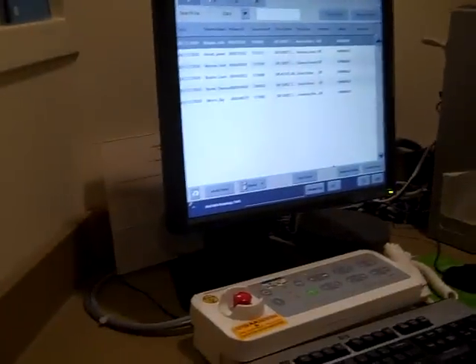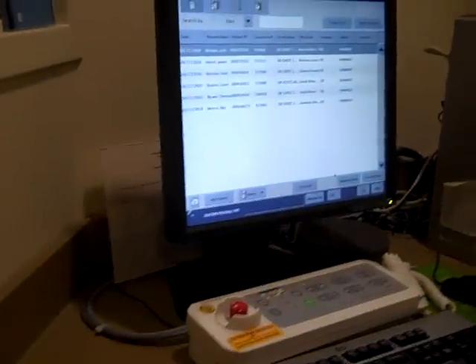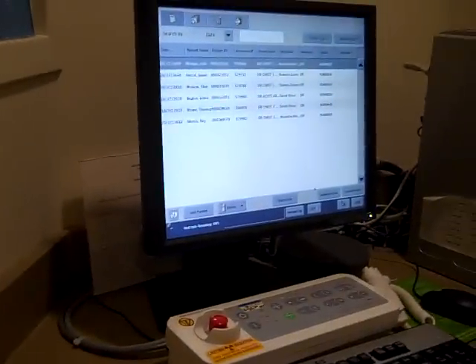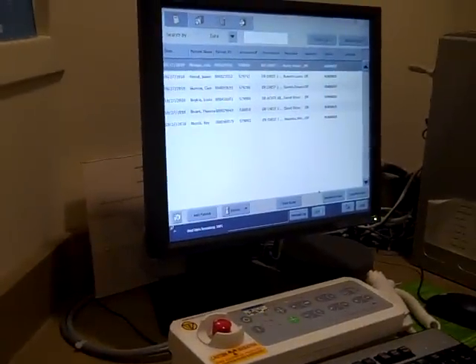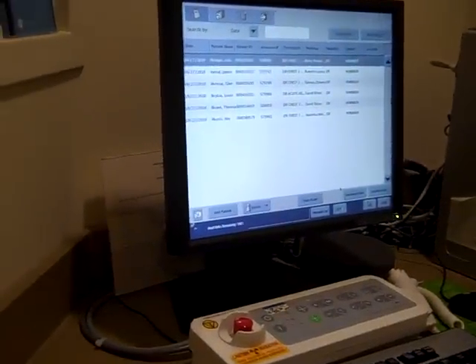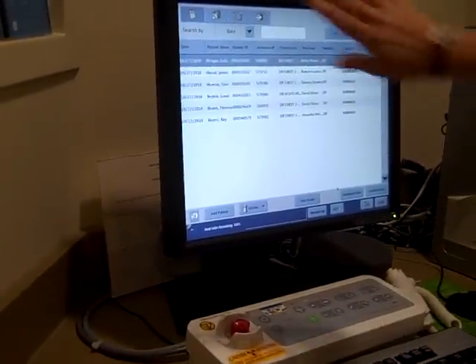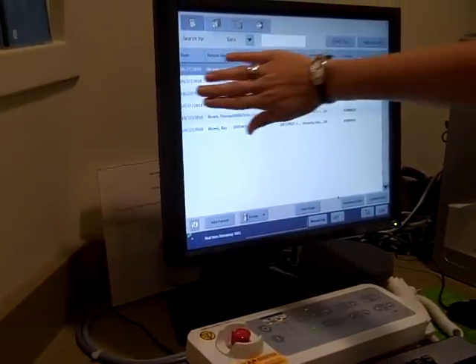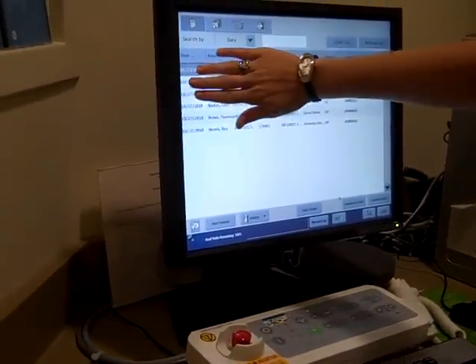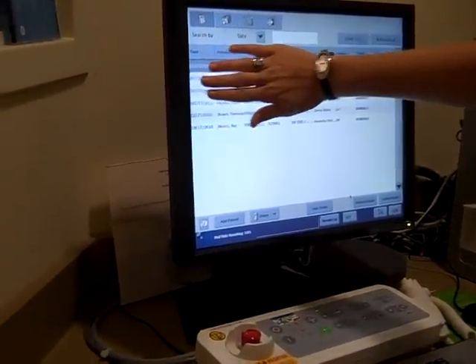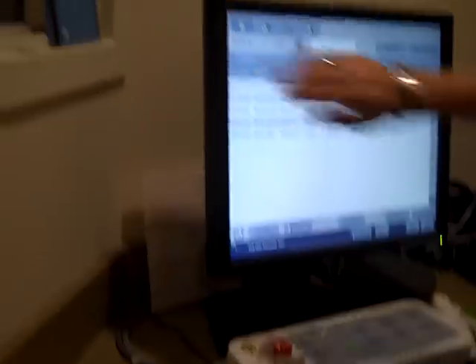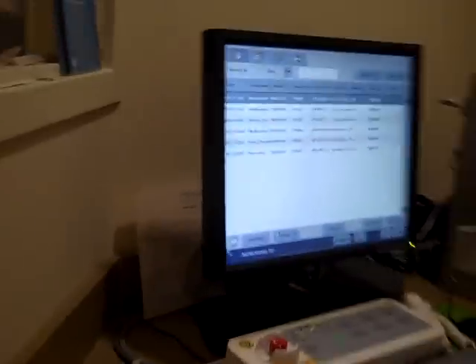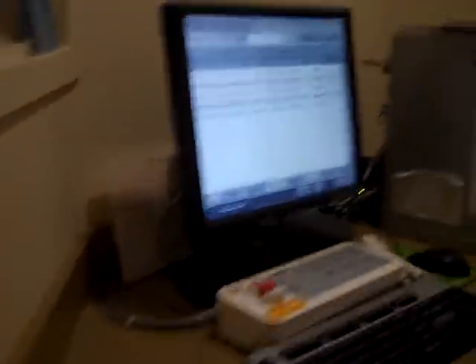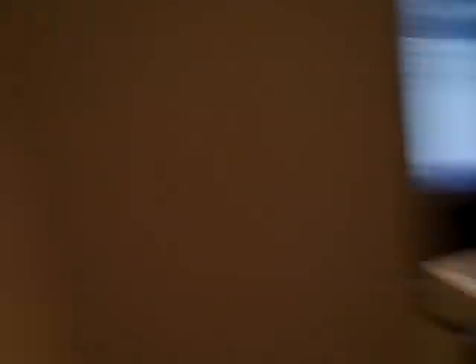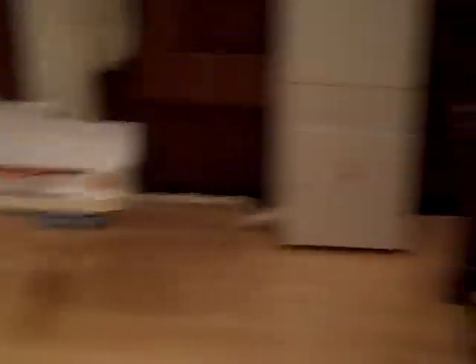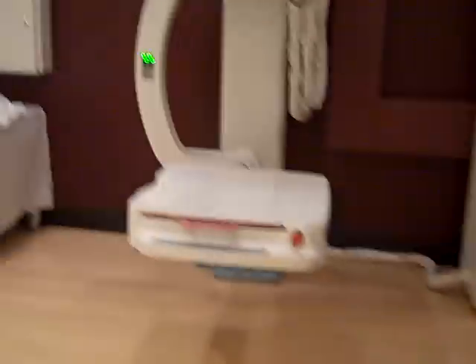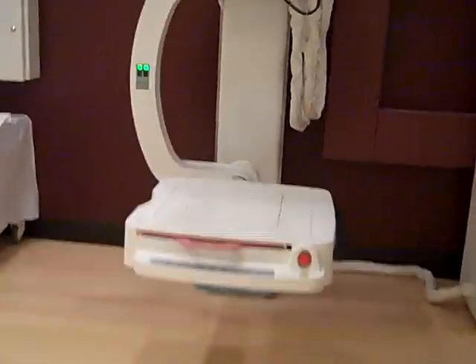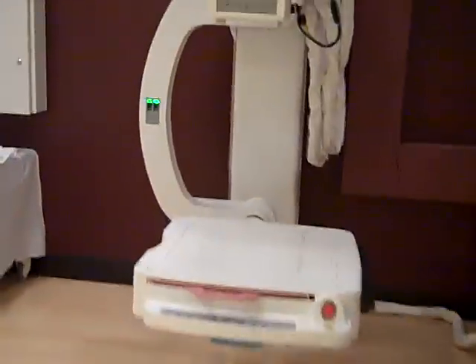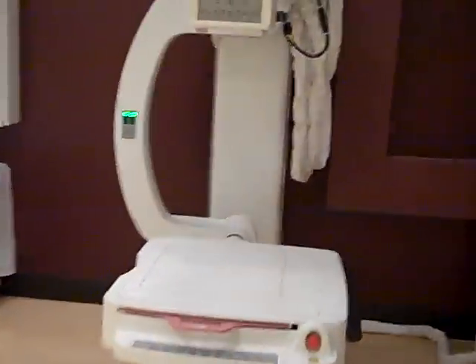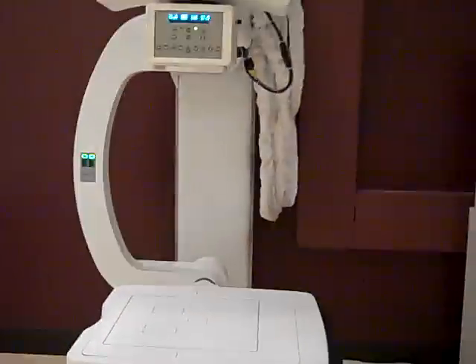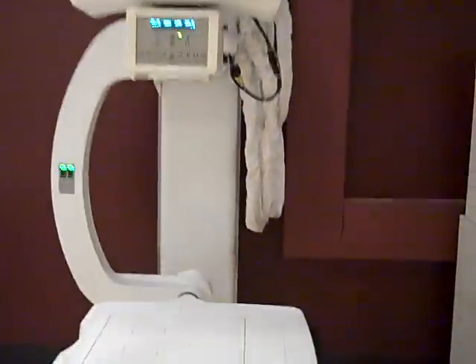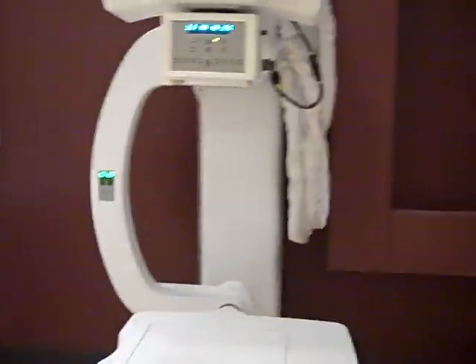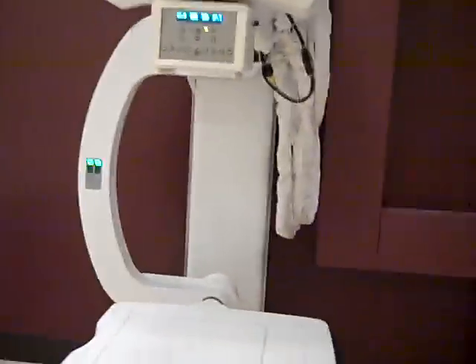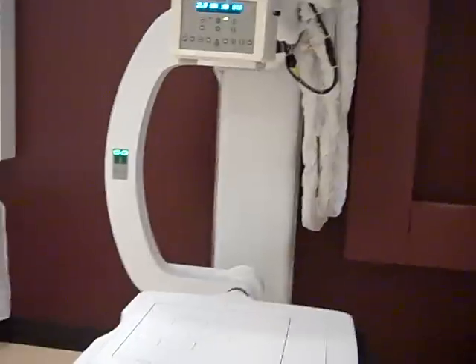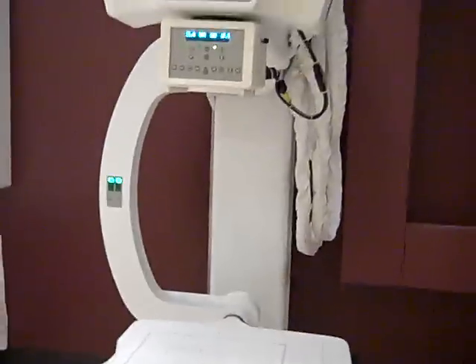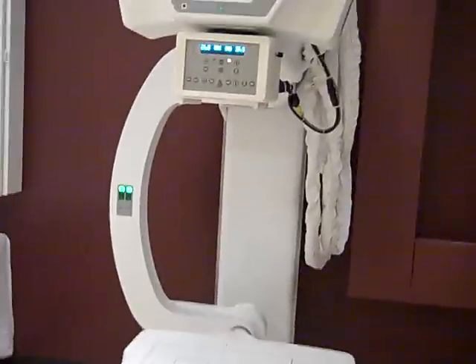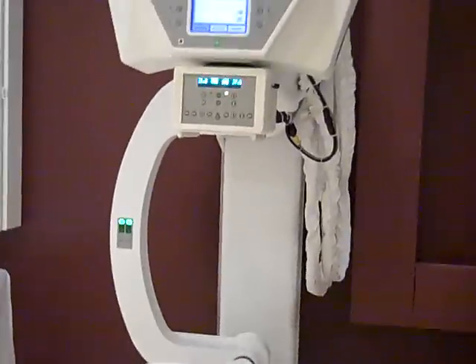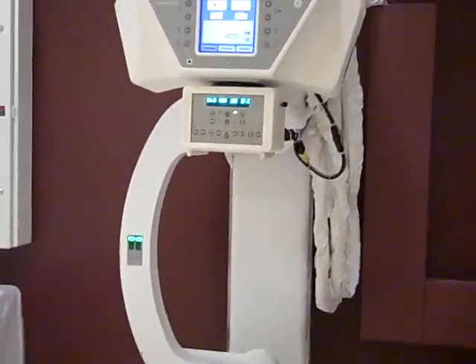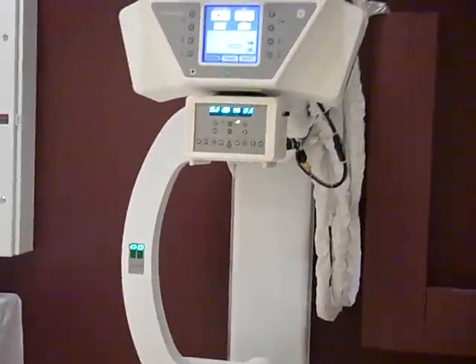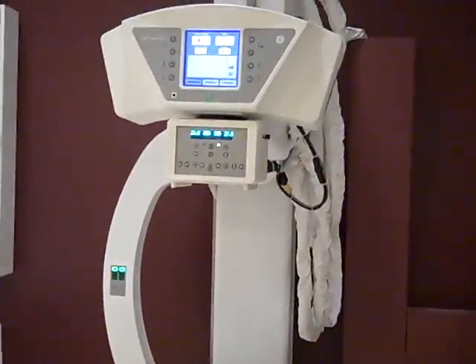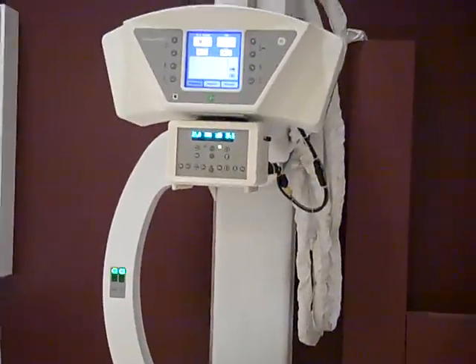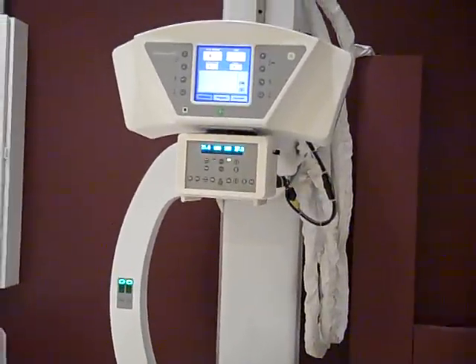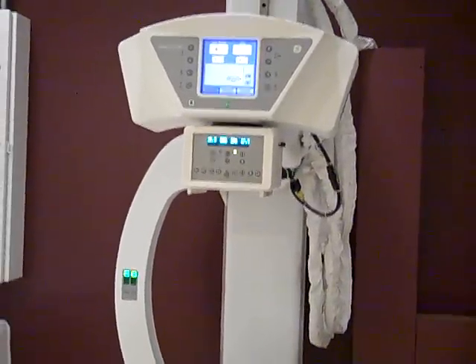This is where the pictures pop up. All the pictures show up on the screen within seconds of us taking them.